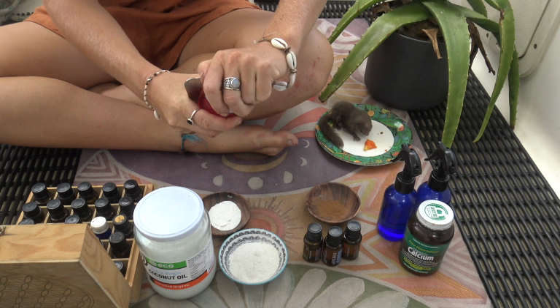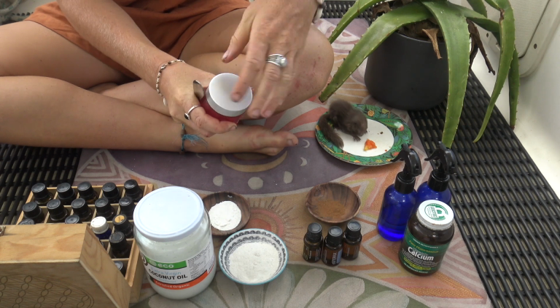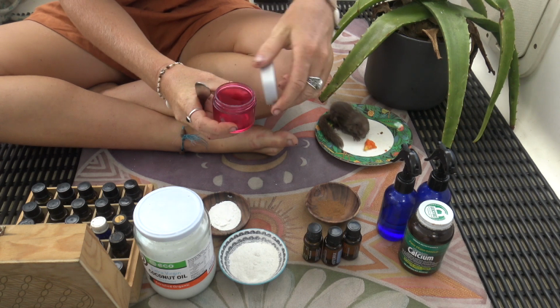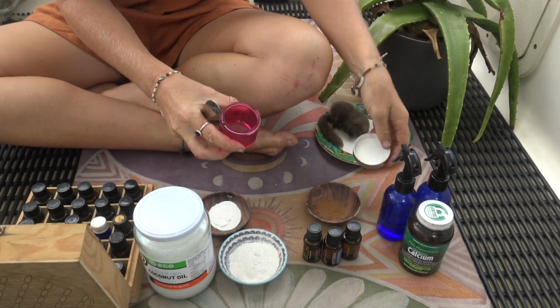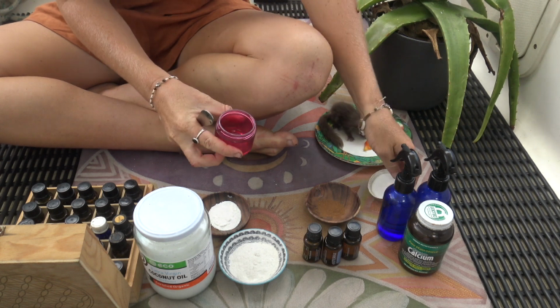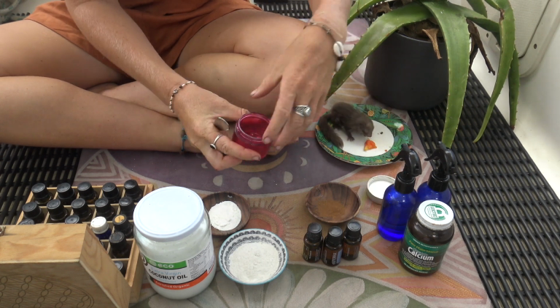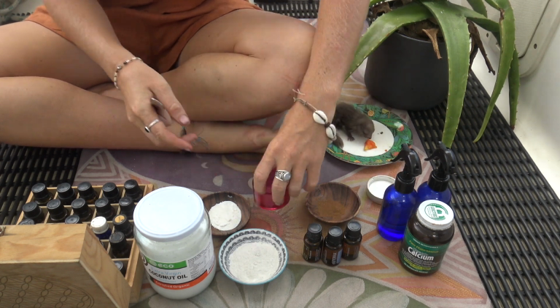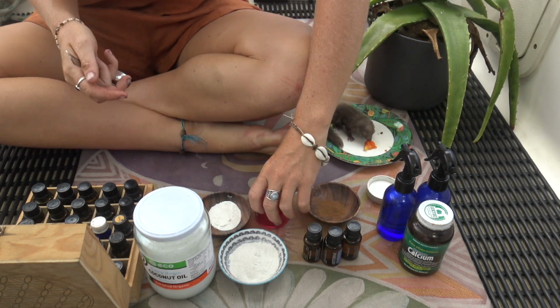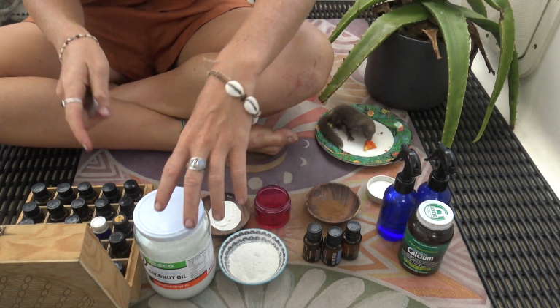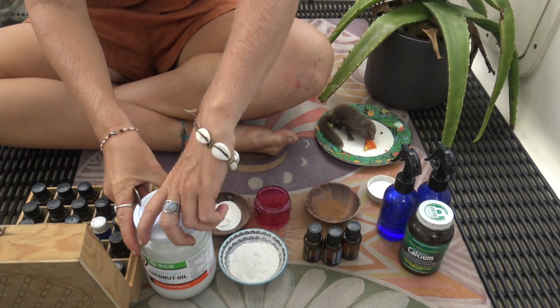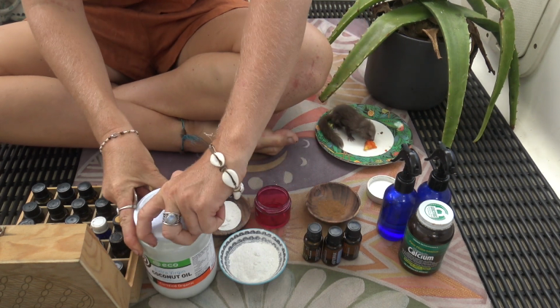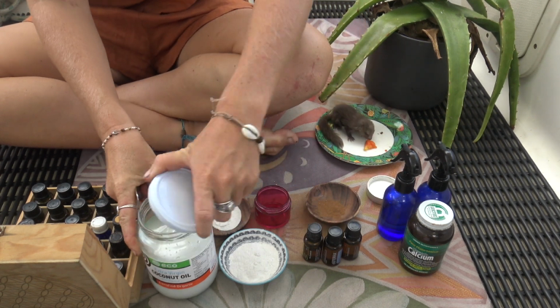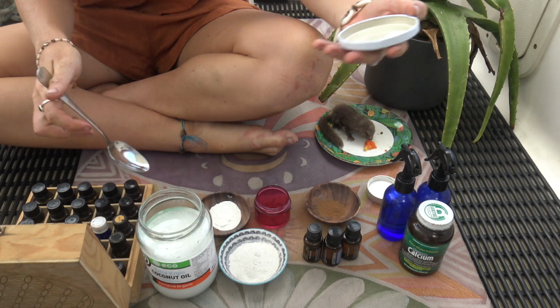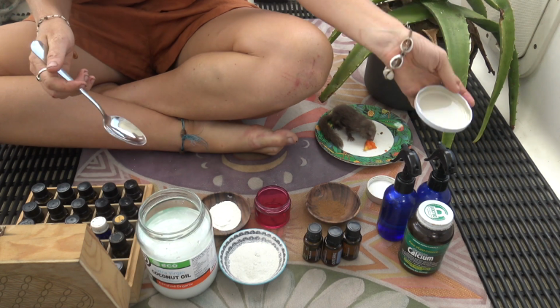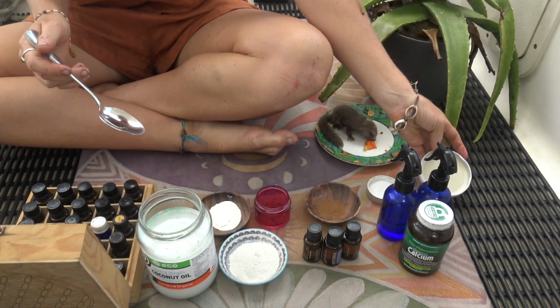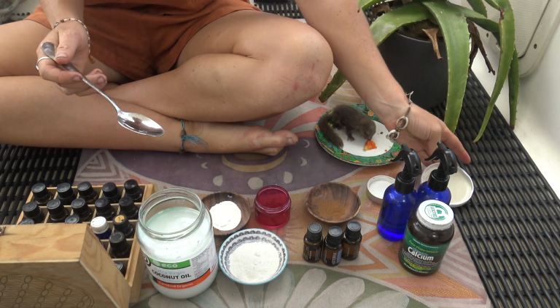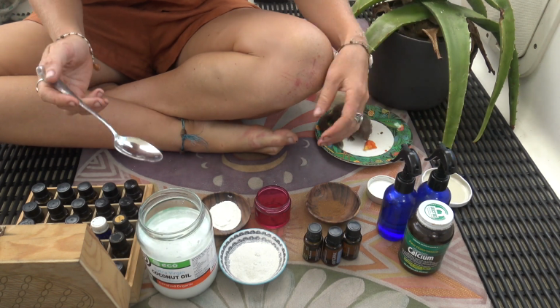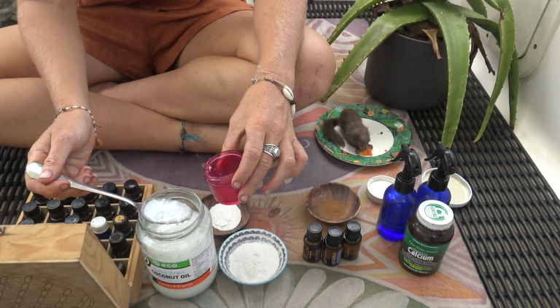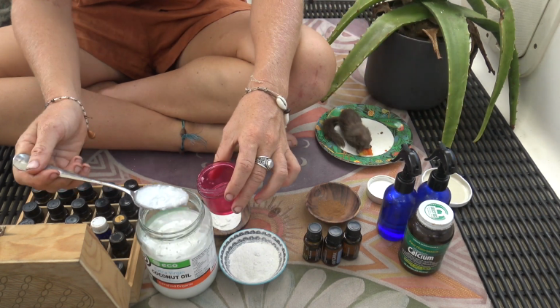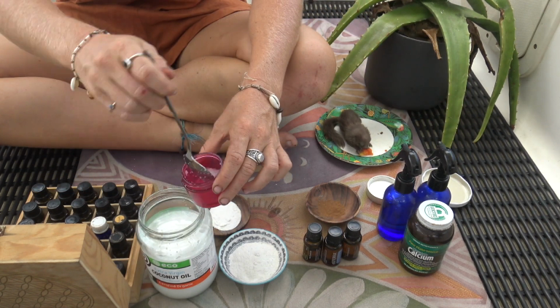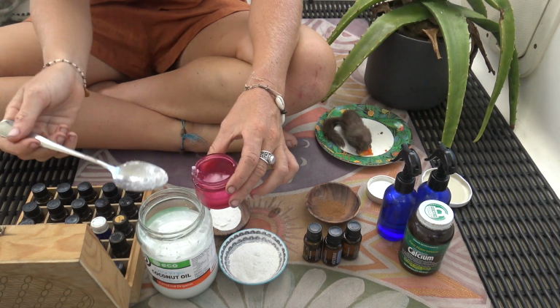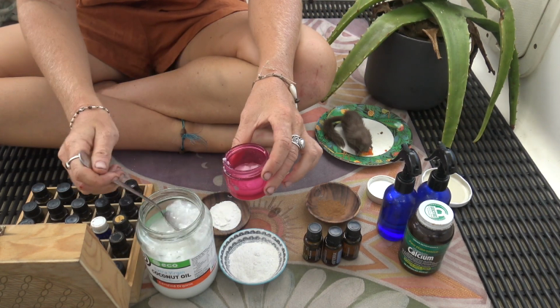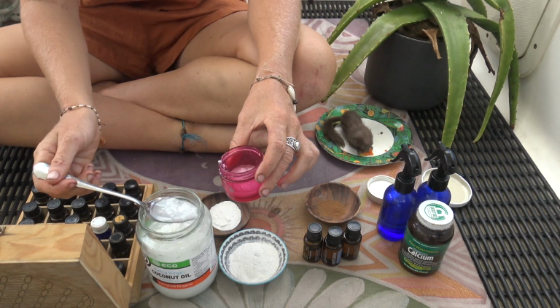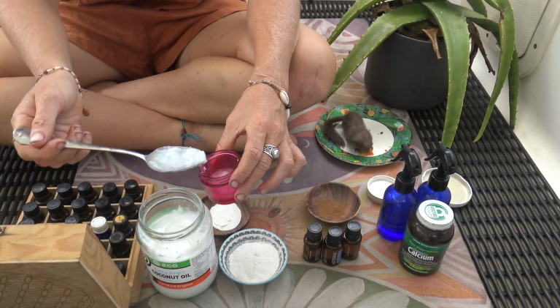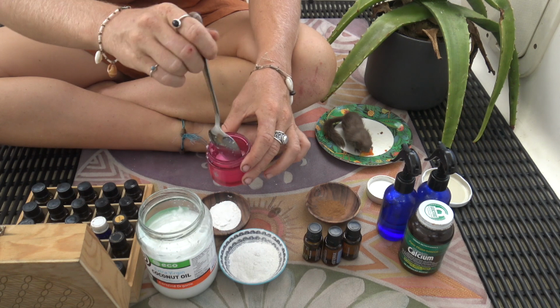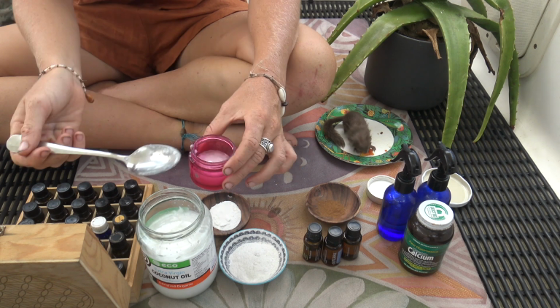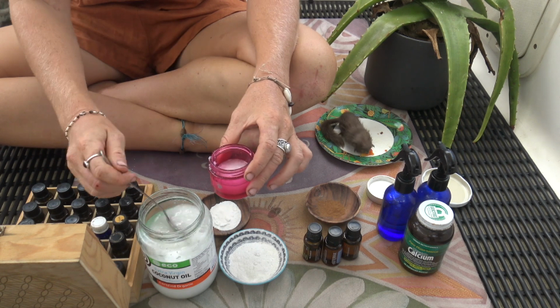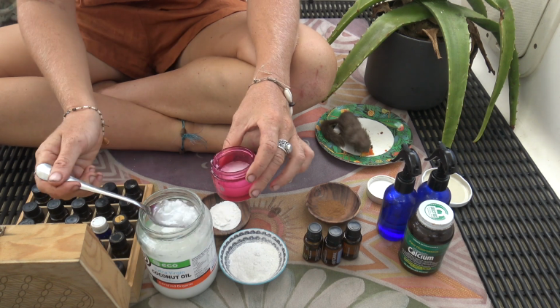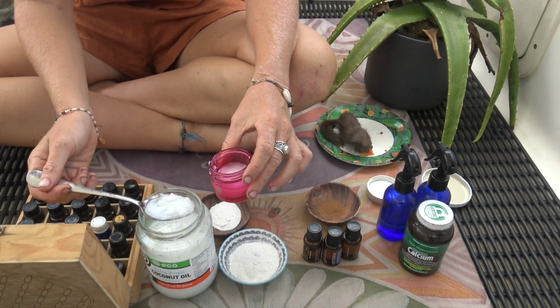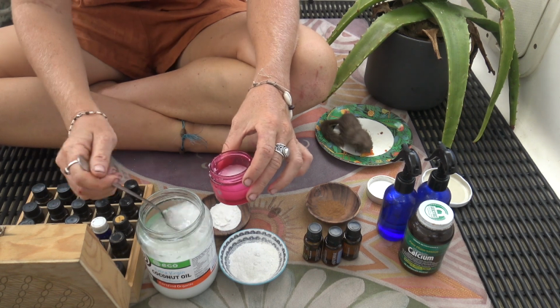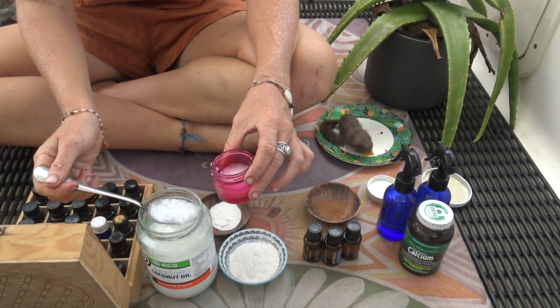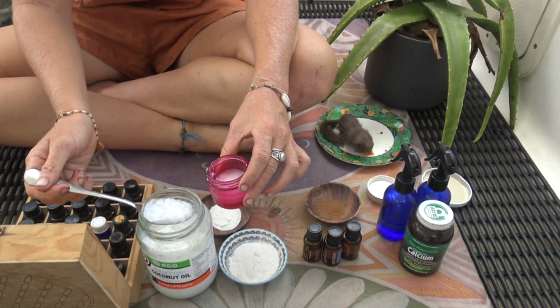Using a glass jar, add 3 tablespoons of extra virgin coconut oil. The coconut oil kills harmful bacteria, it helps to improve dental health, reduces bad breath, and it also helps to whiten your teeth.